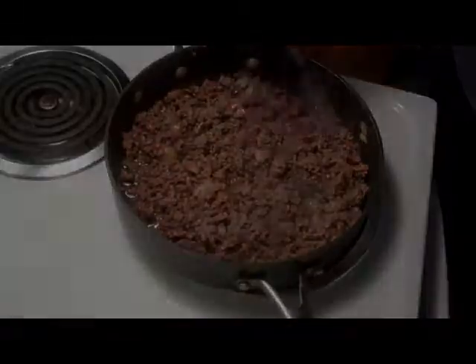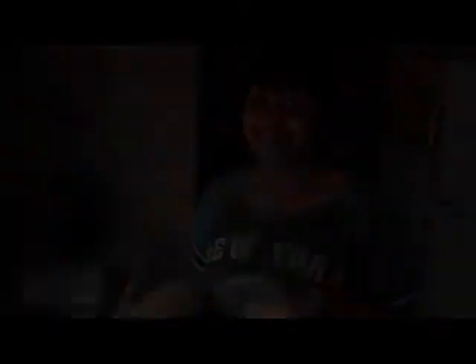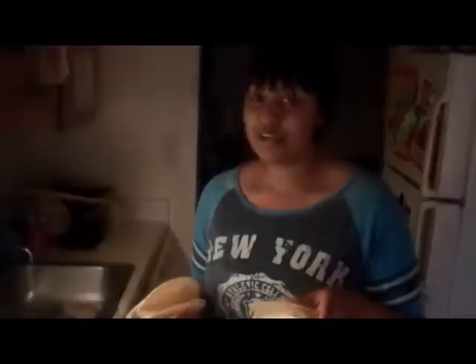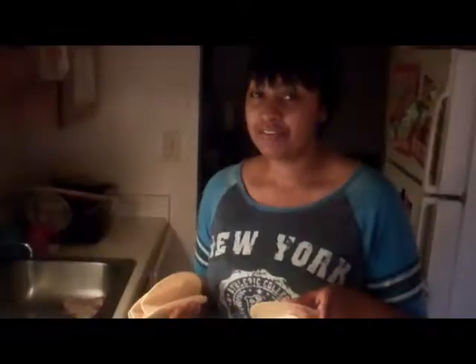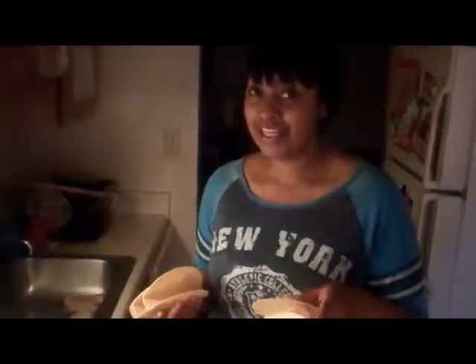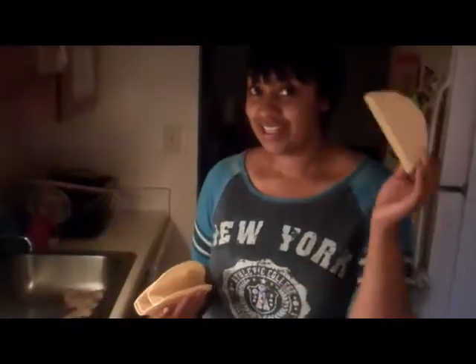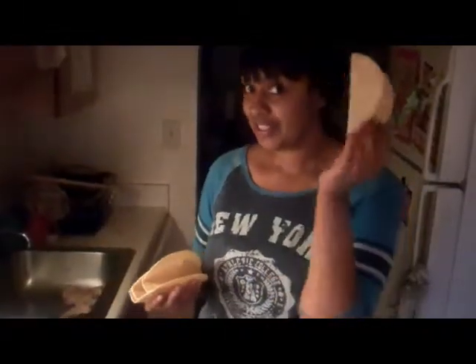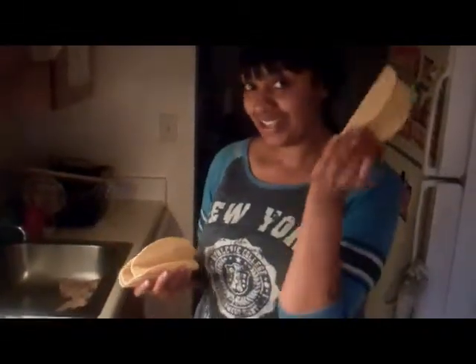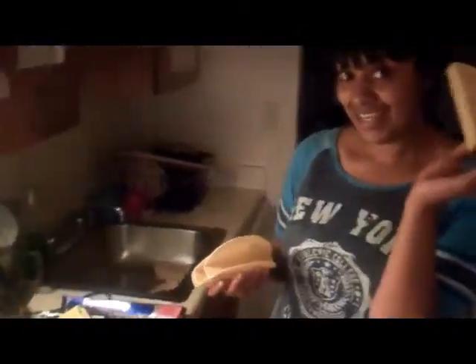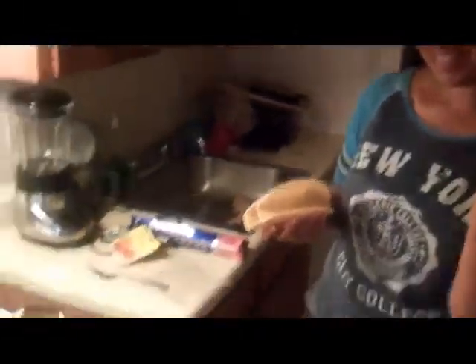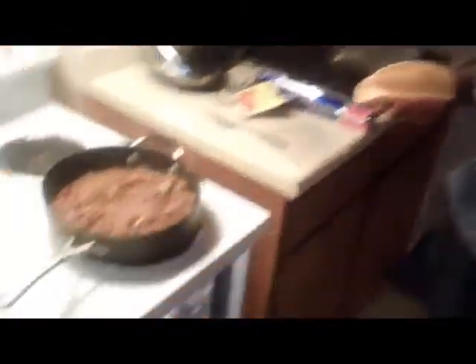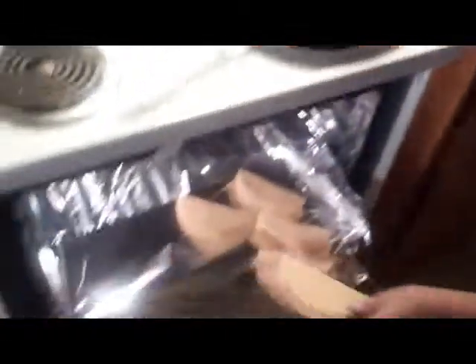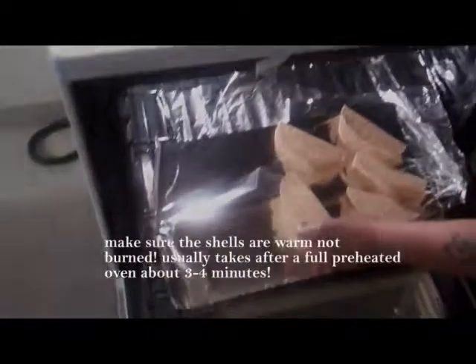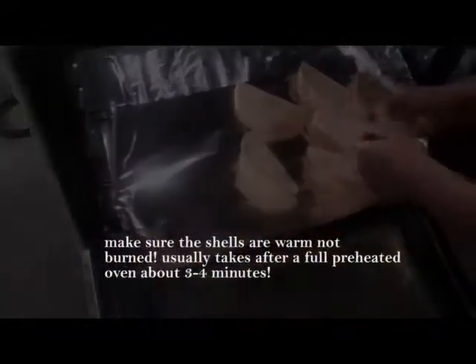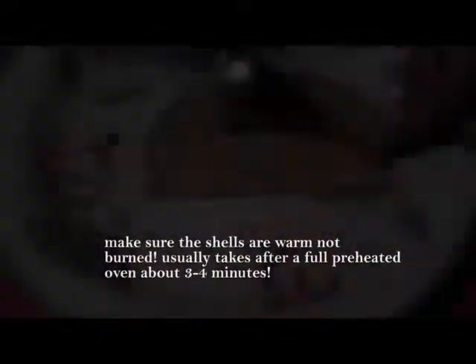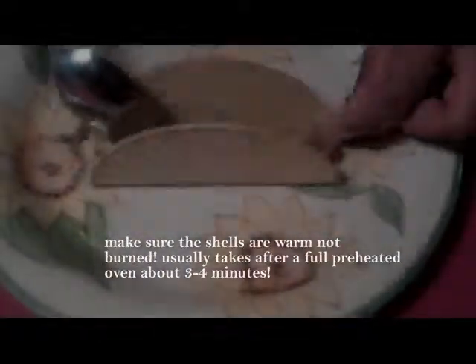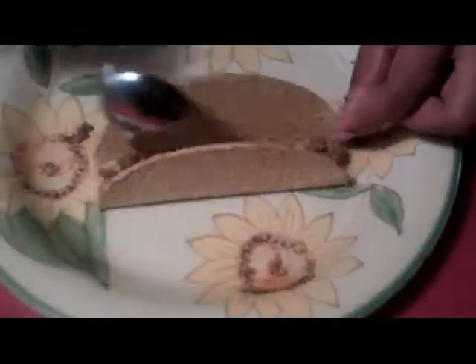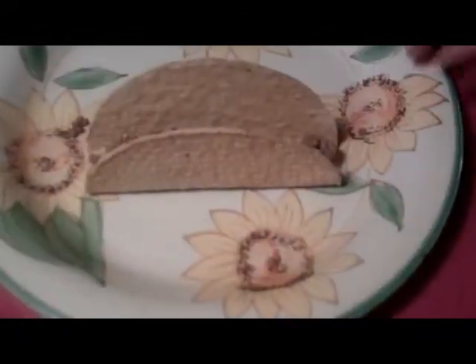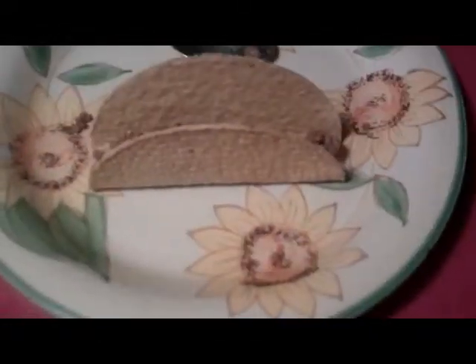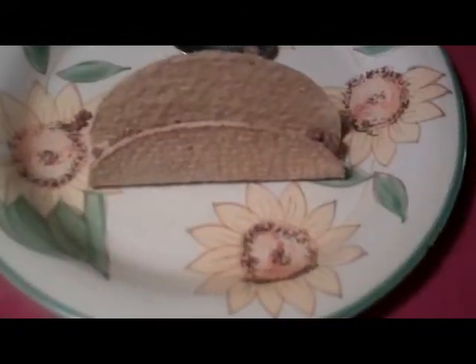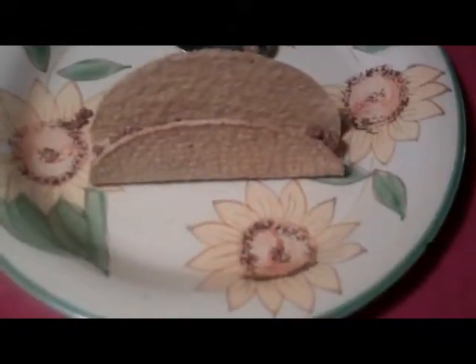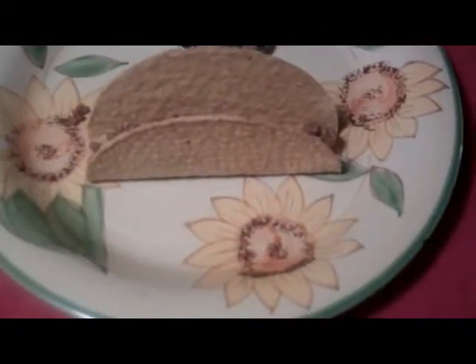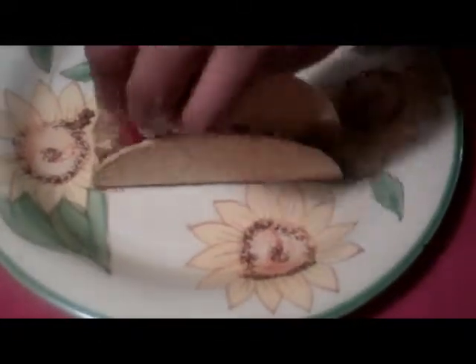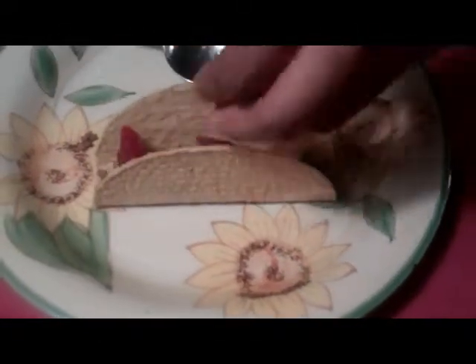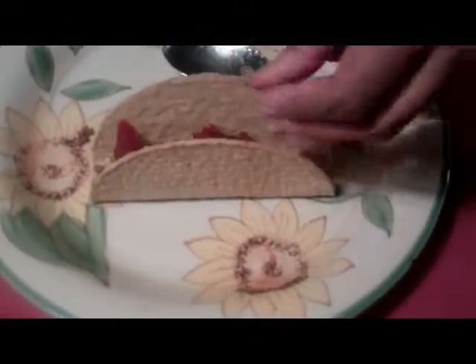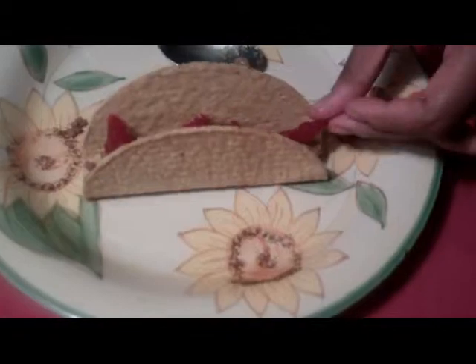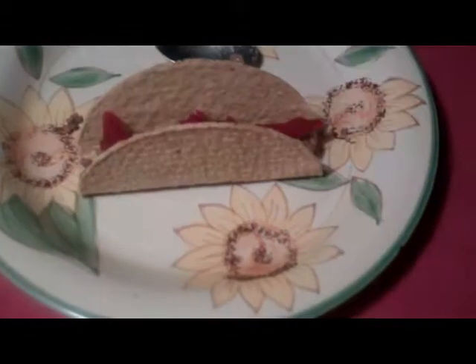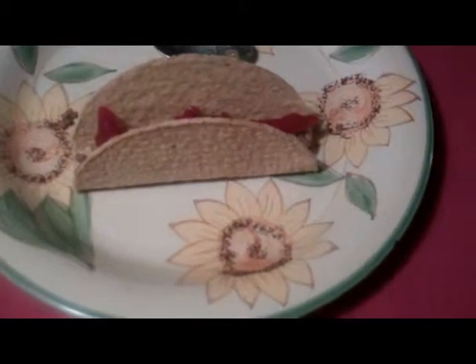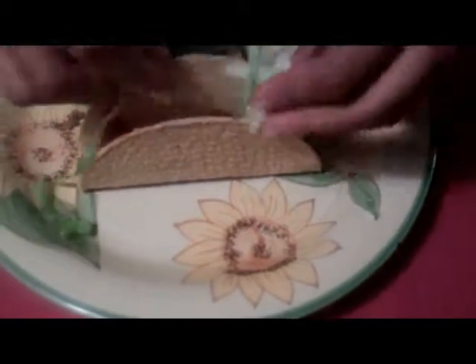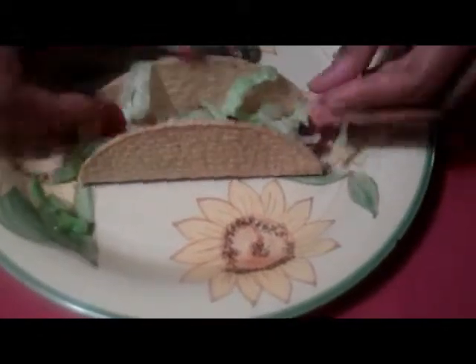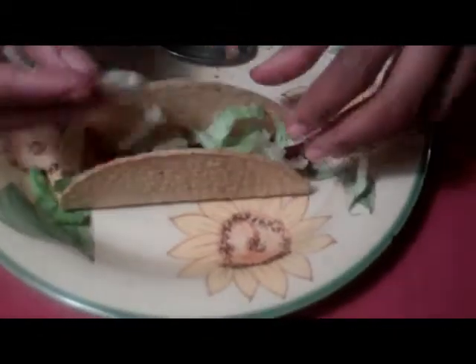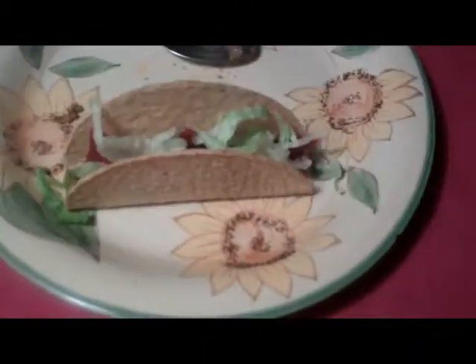The oven is at 350 degrees. You're going to put your taco shells in the oven. Now that everything's done, let's start doing everything quickly. We're going to put the meat, then some beets, and then get some lettuce in there.